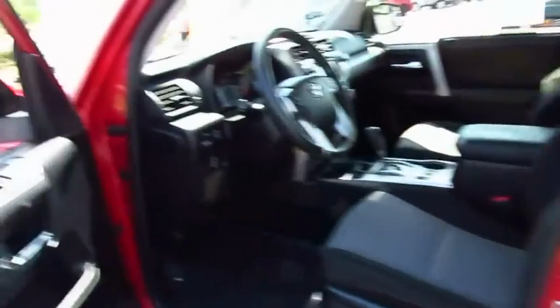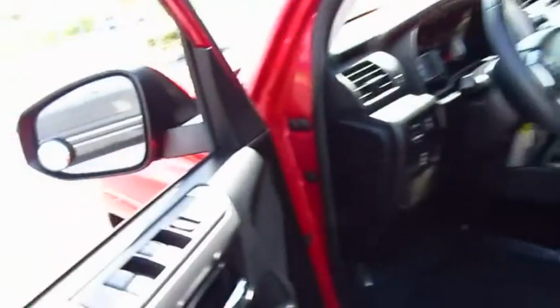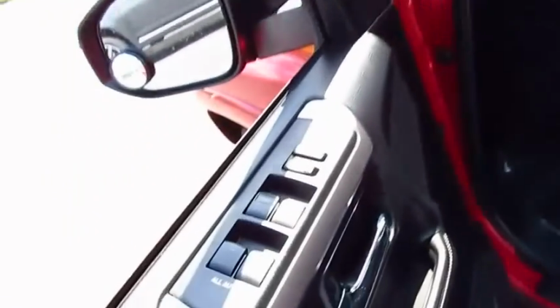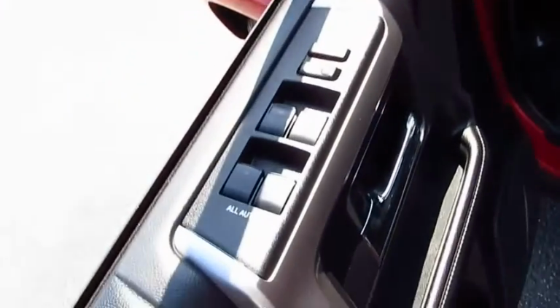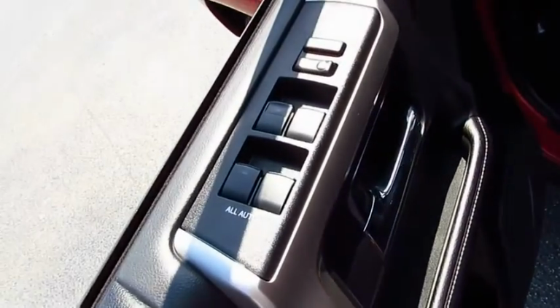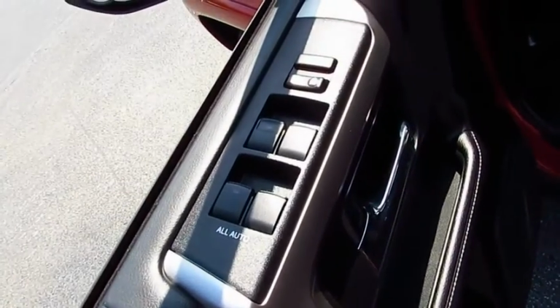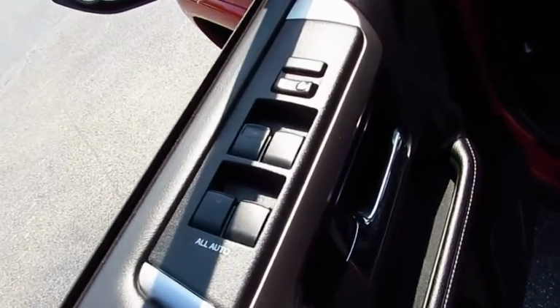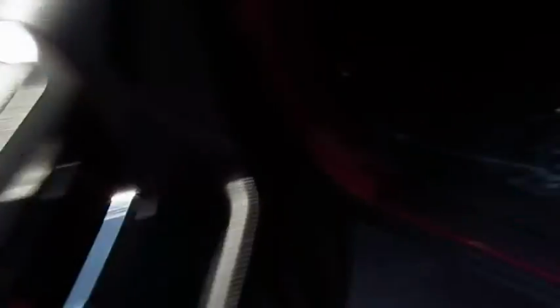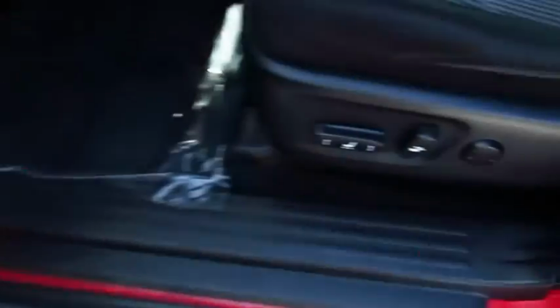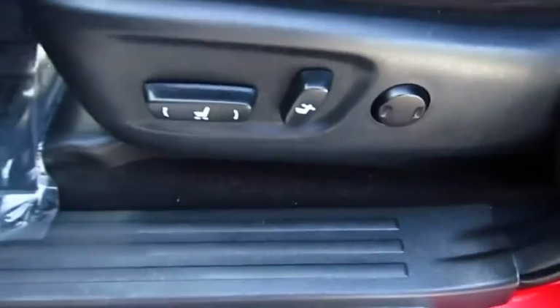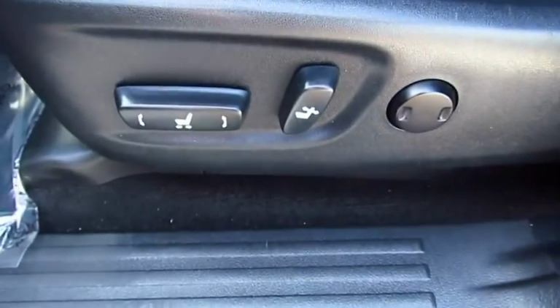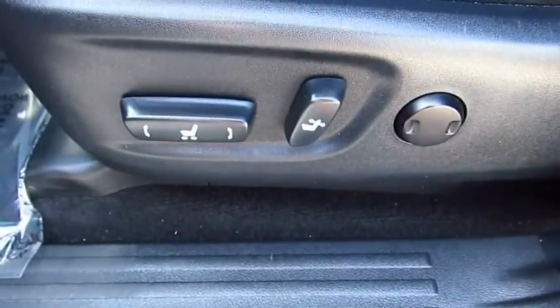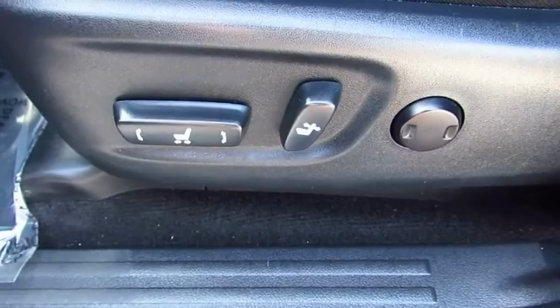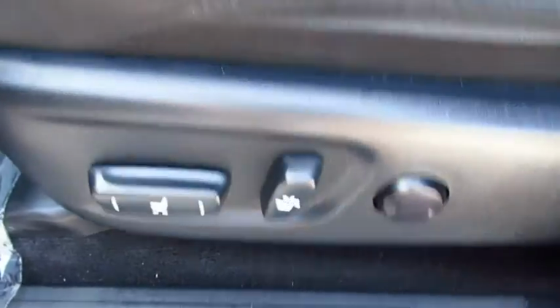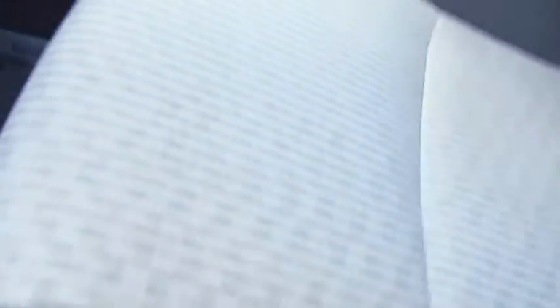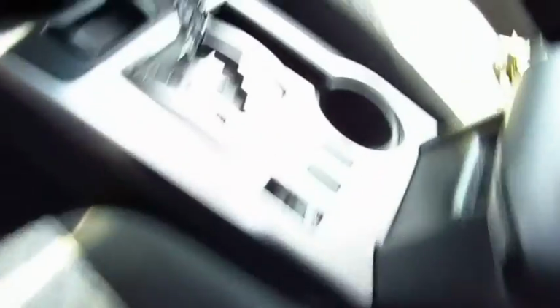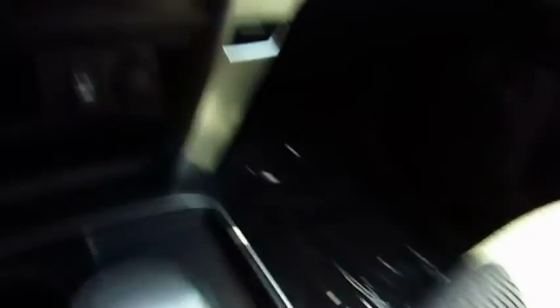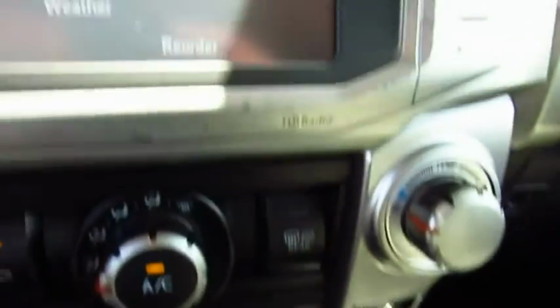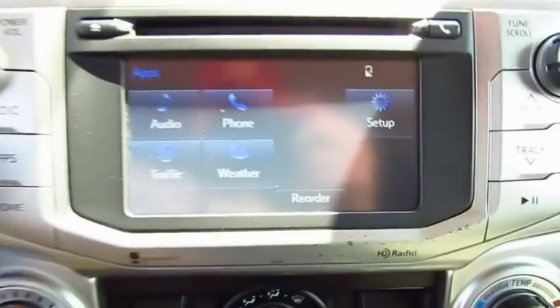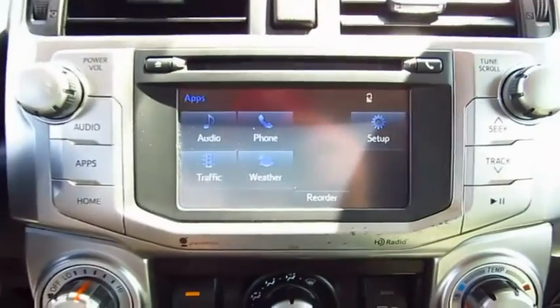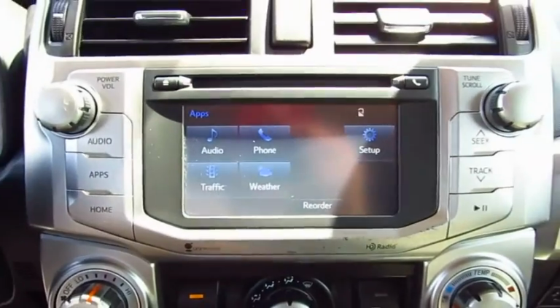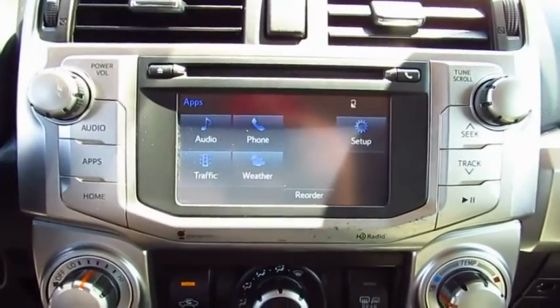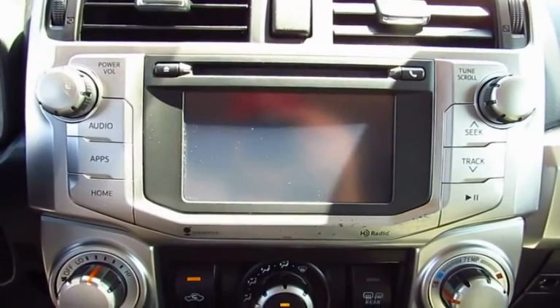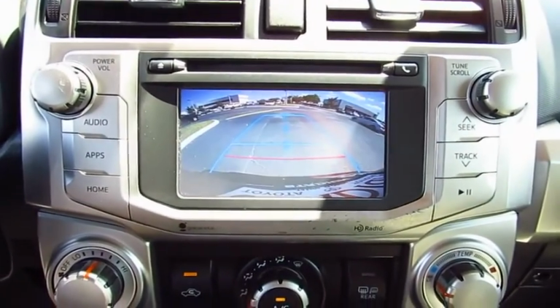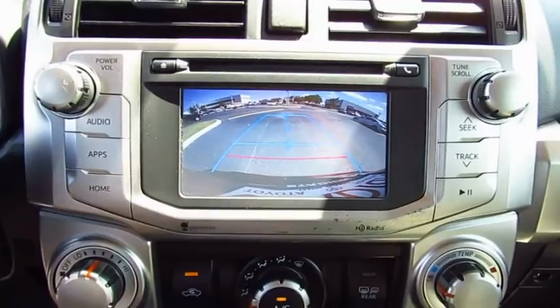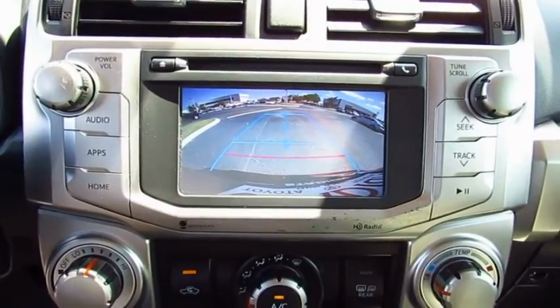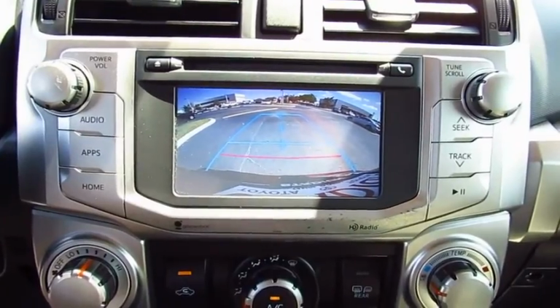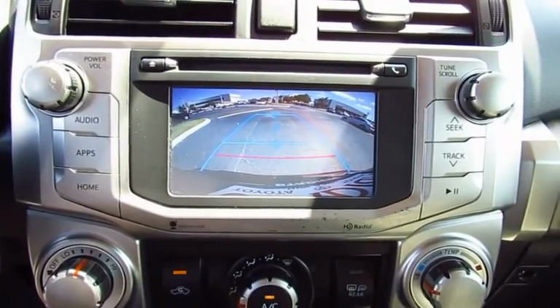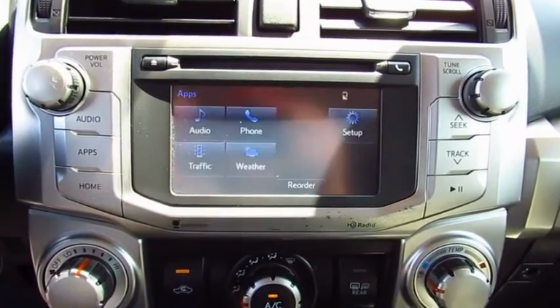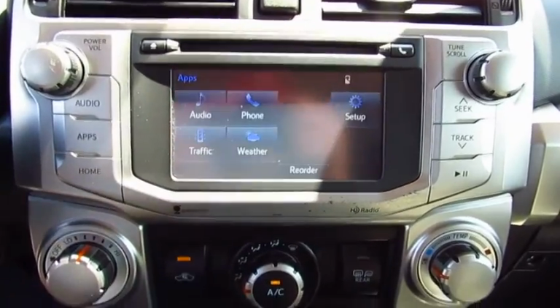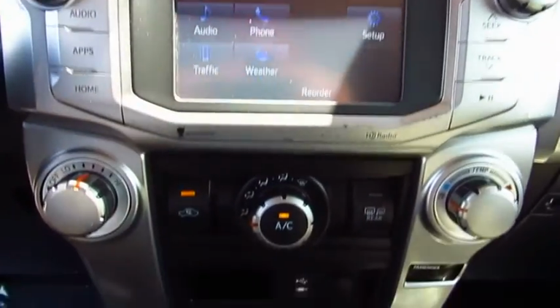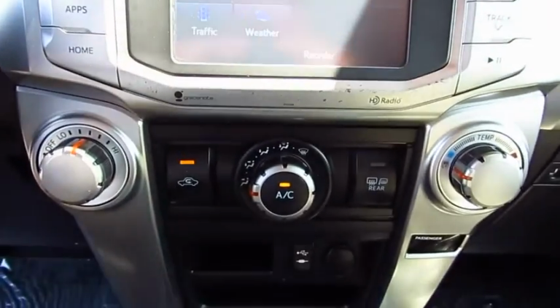Anti-lock braking system. Air conditioning. Bluetooth wireless data link for hands-free phone. HomeLink garage door opener. Power steering. Cruise control. Aluminum wheels. Rear defrost. AM FM stereo radio.